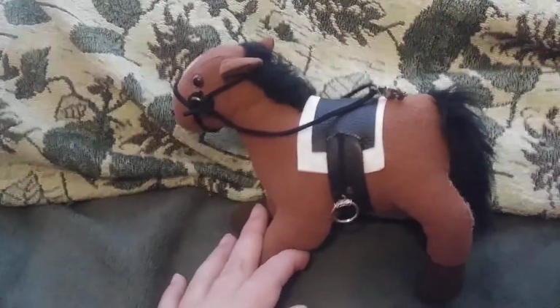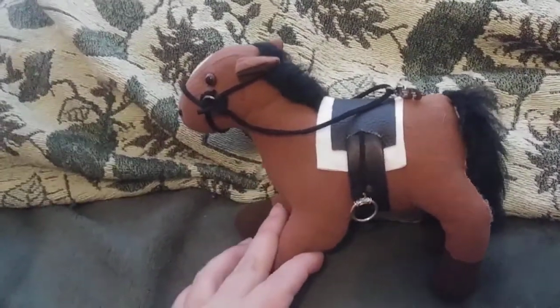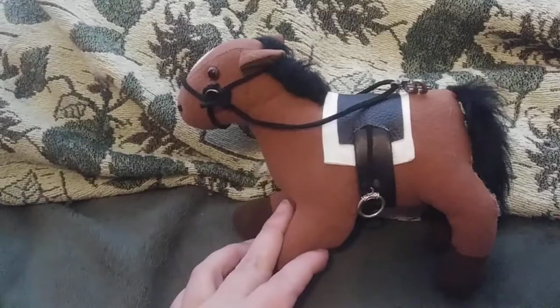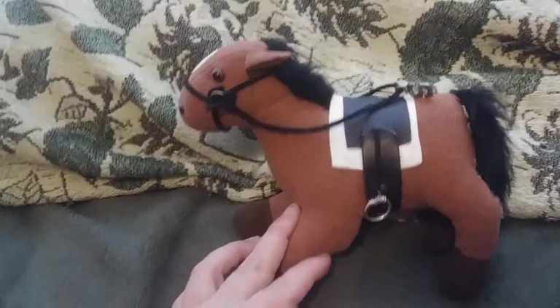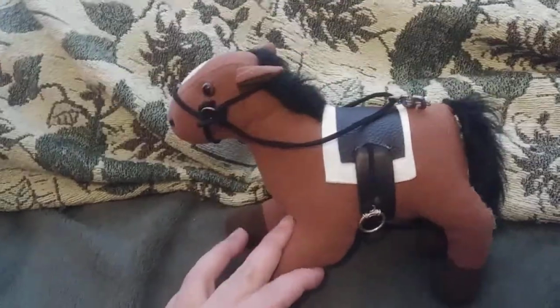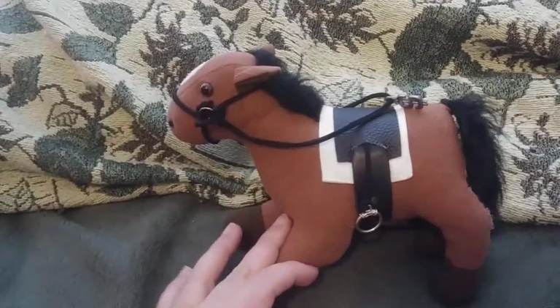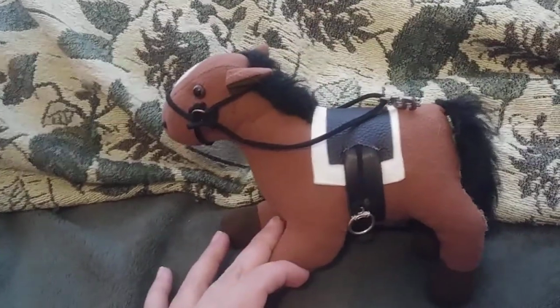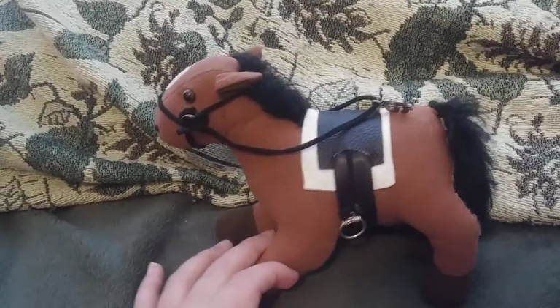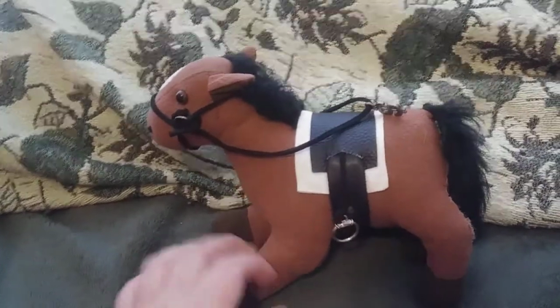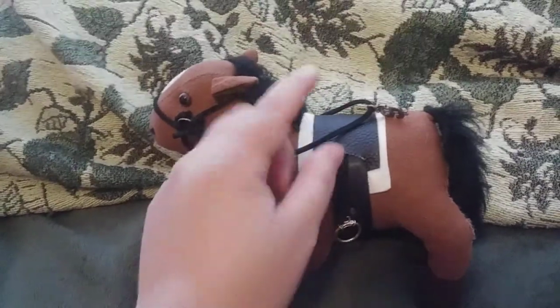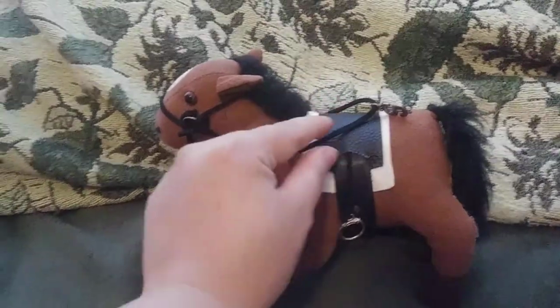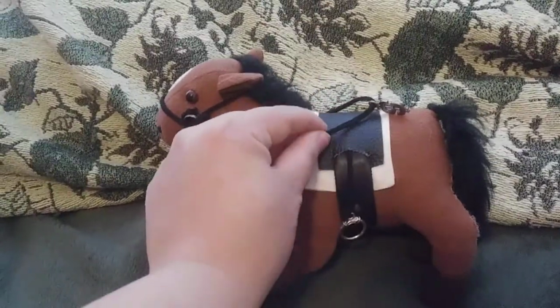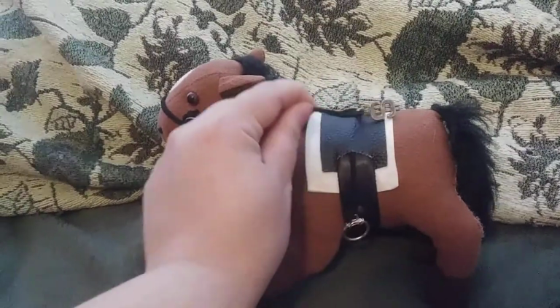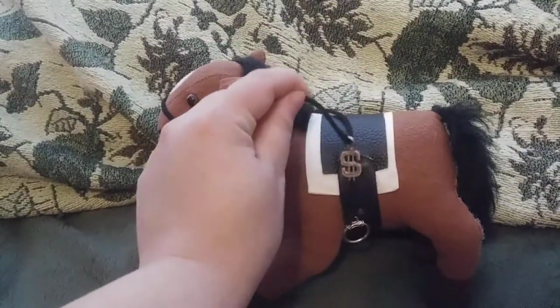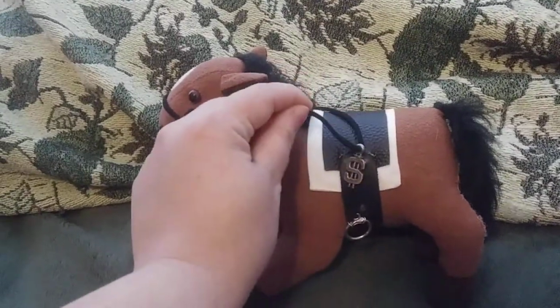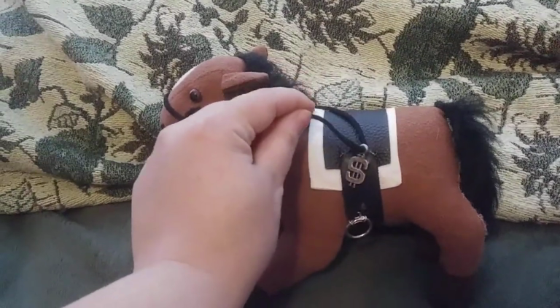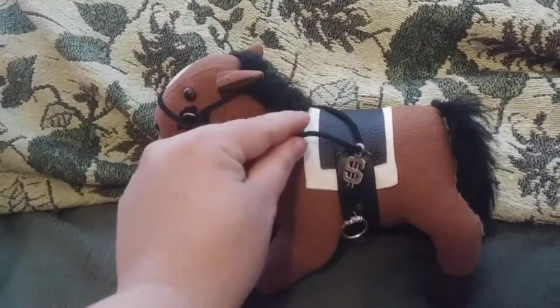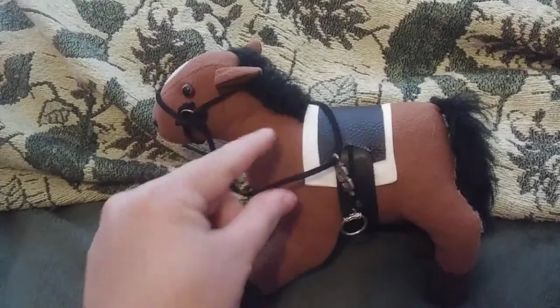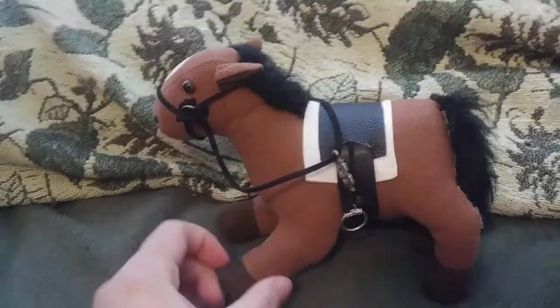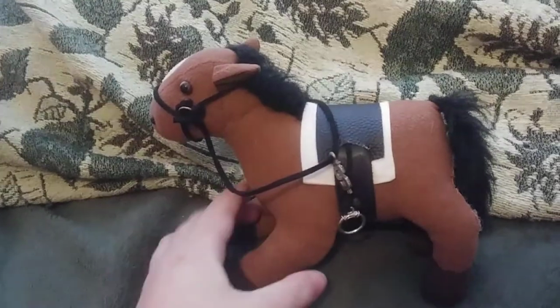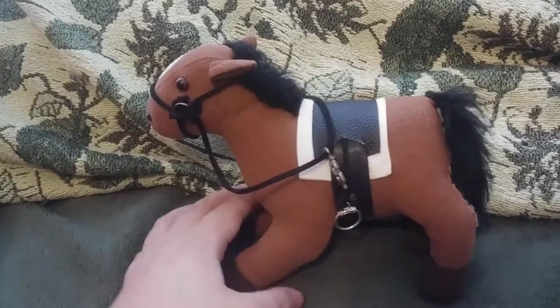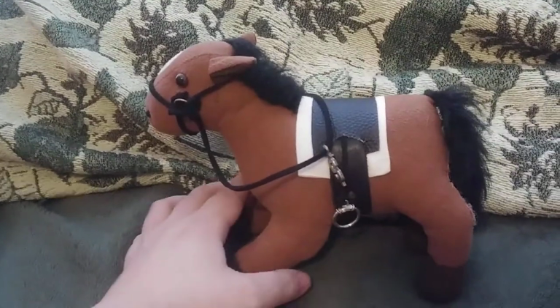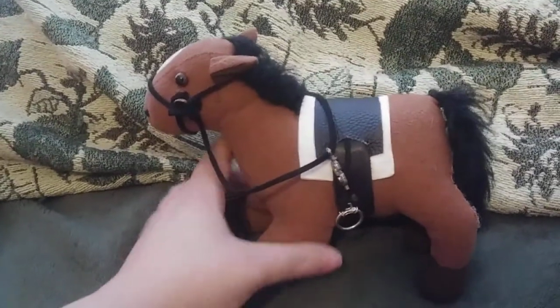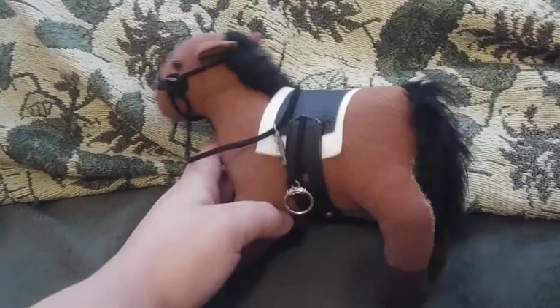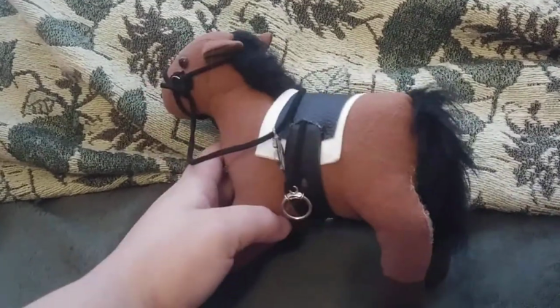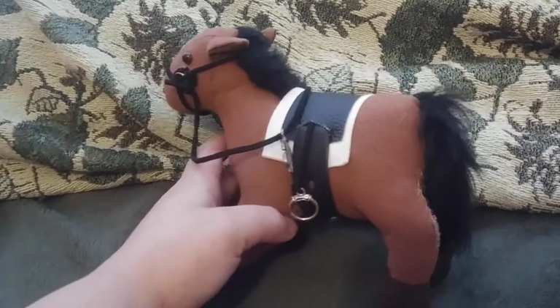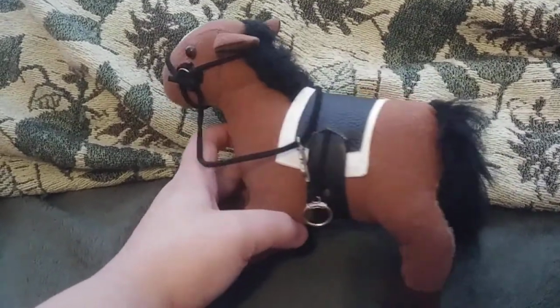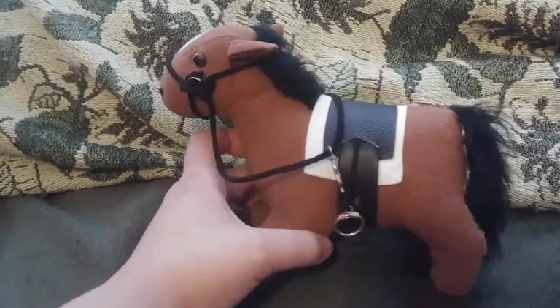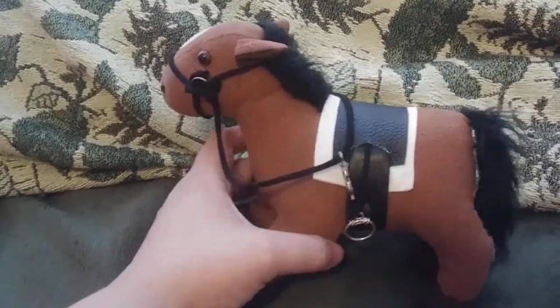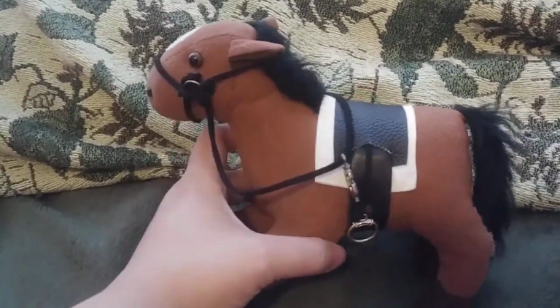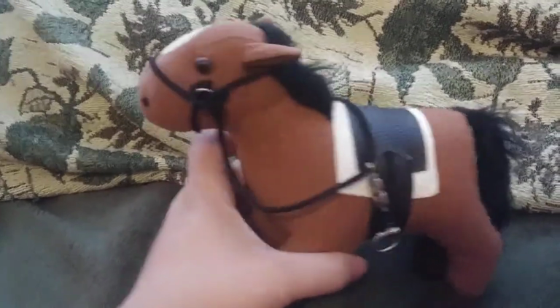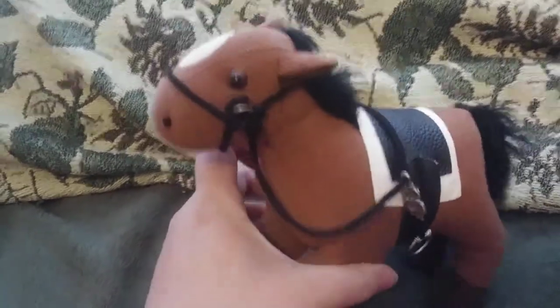It's not that good, but it was the first one. Got some little bling for Tucker there. Stirrups, saddle, saddle pad.